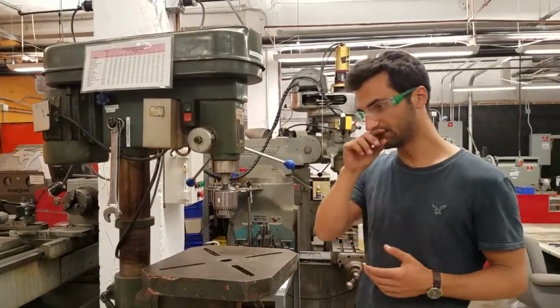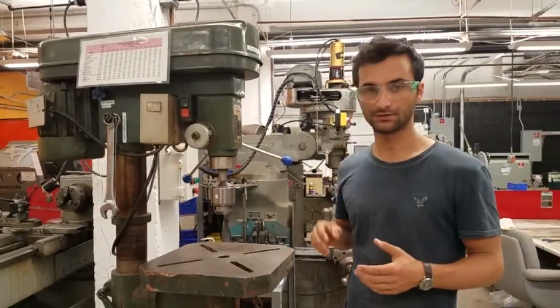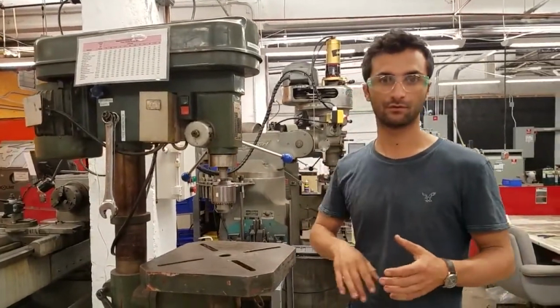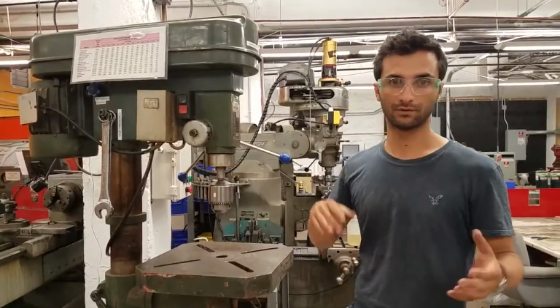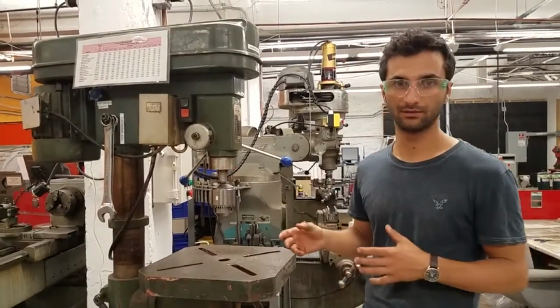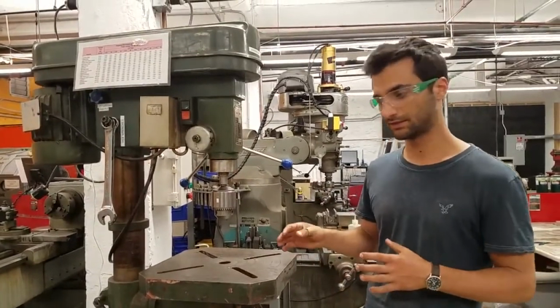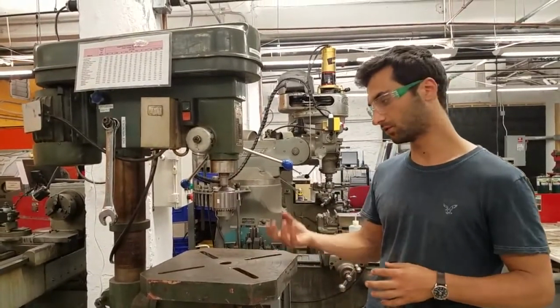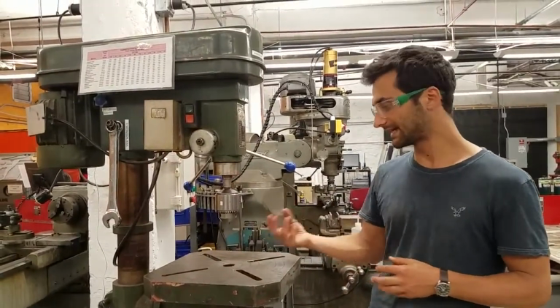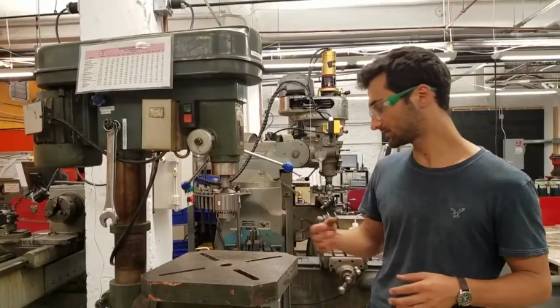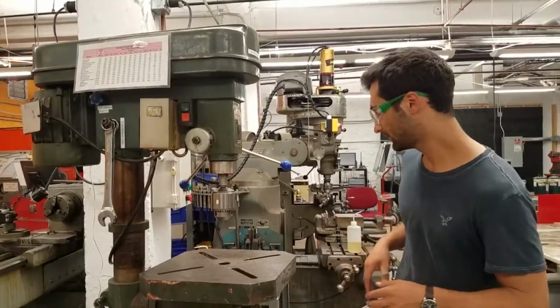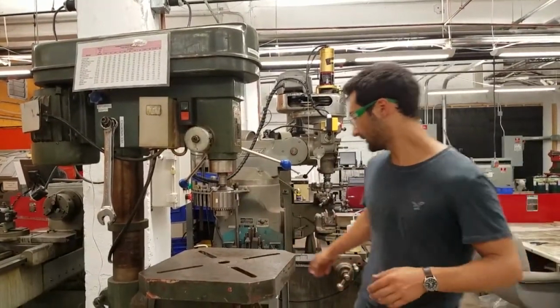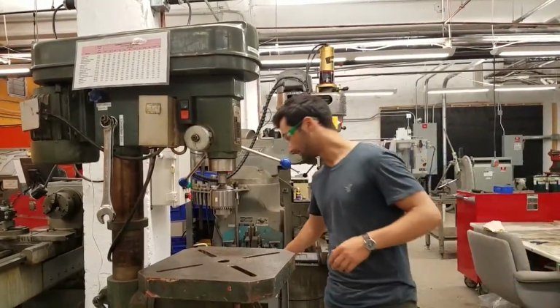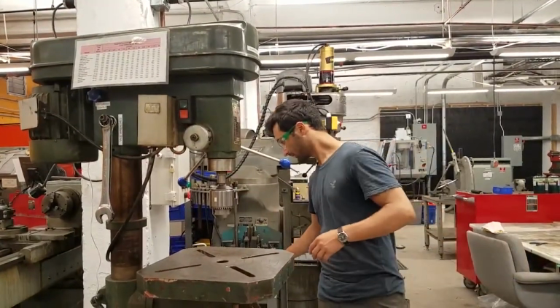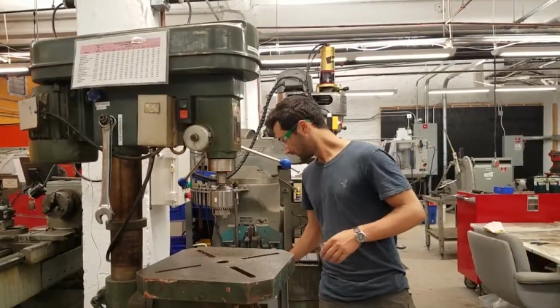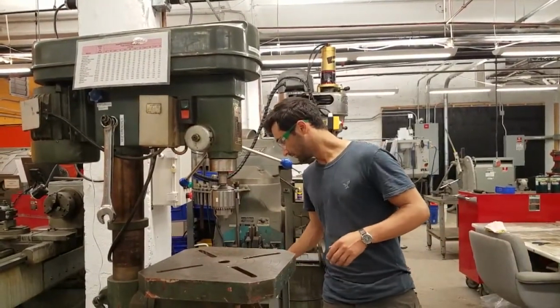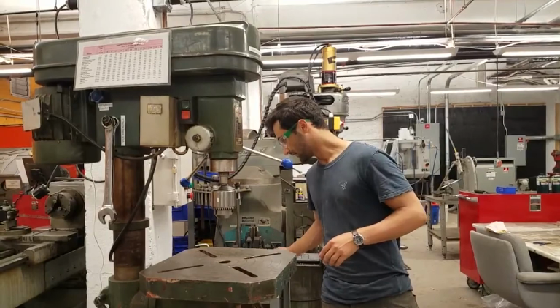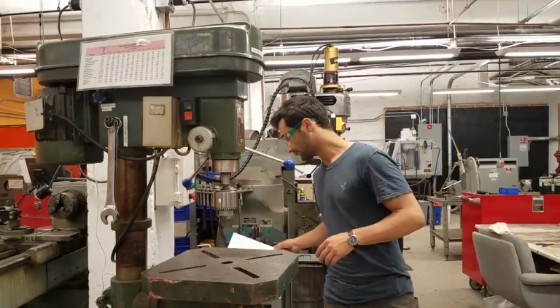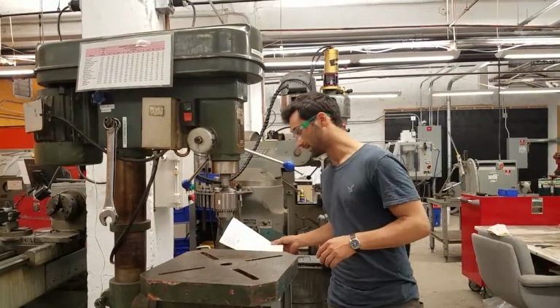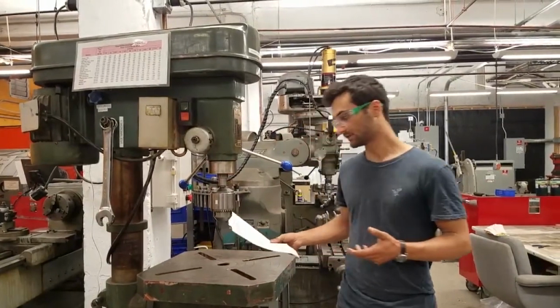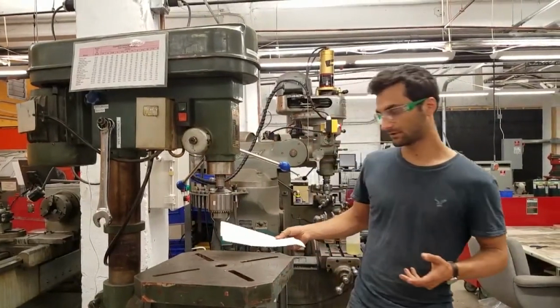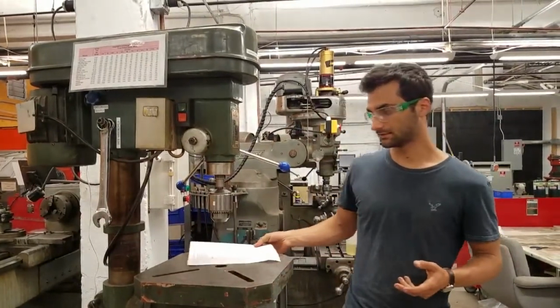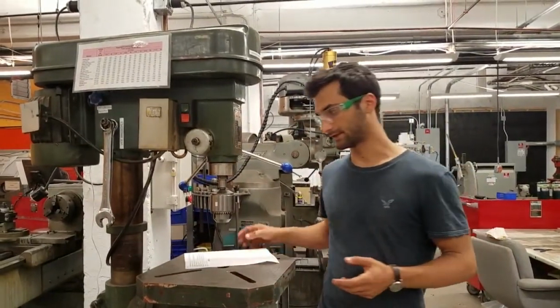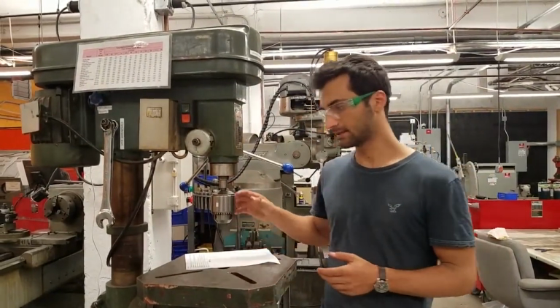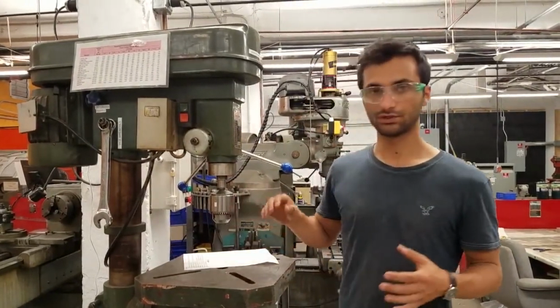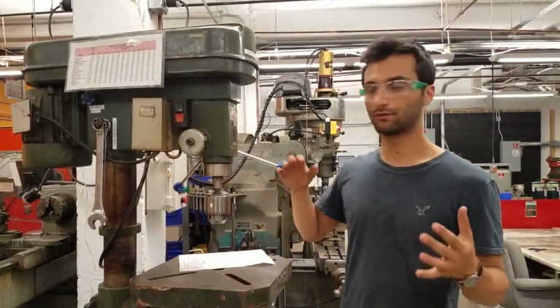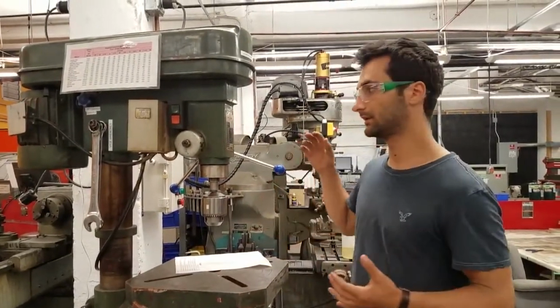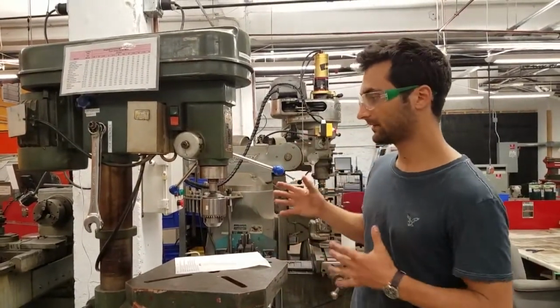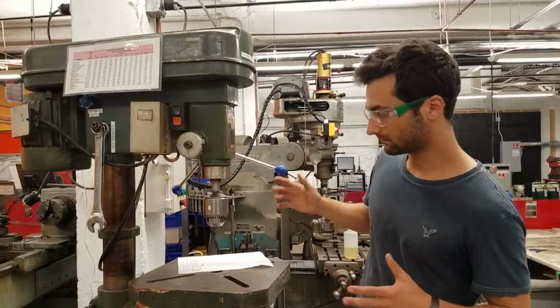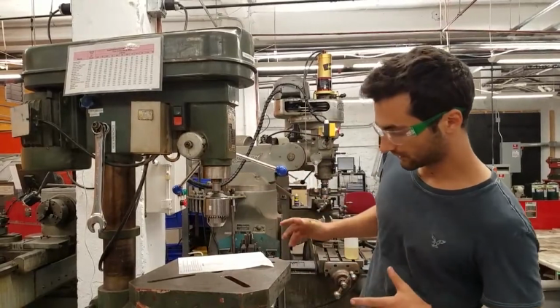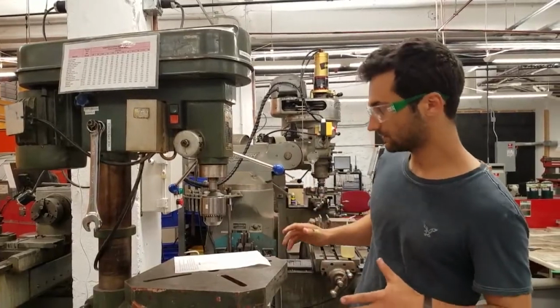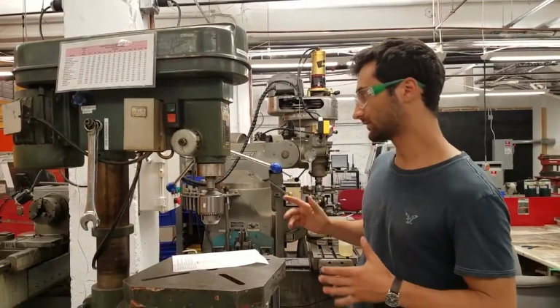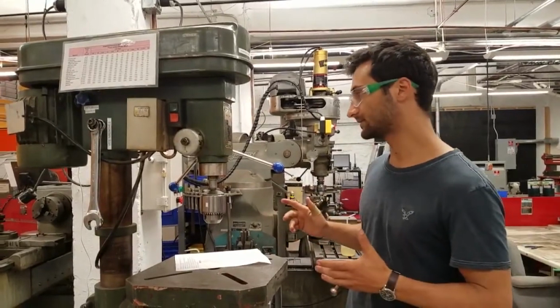You can also use the drill press for reaming, for holding taps straight, and a lot of different things. We'll go over the anatomy of it quickly so you know what the pieces are.